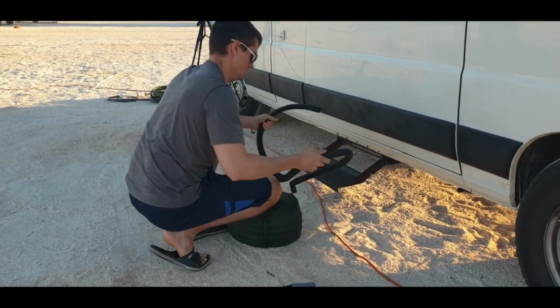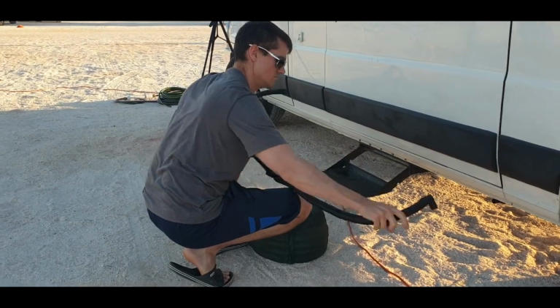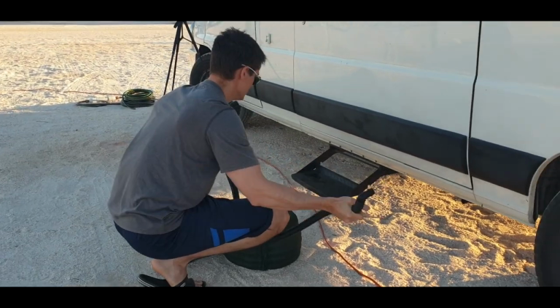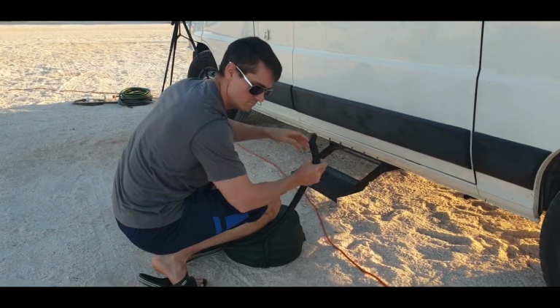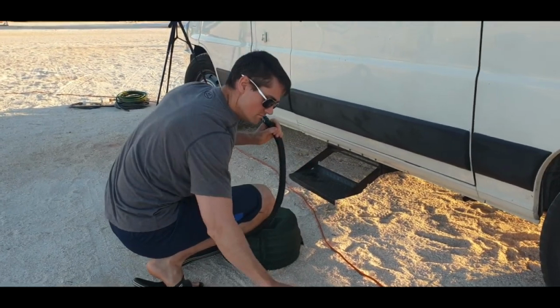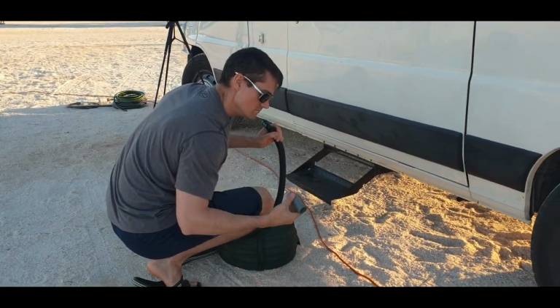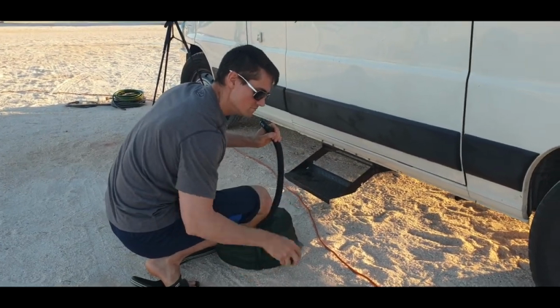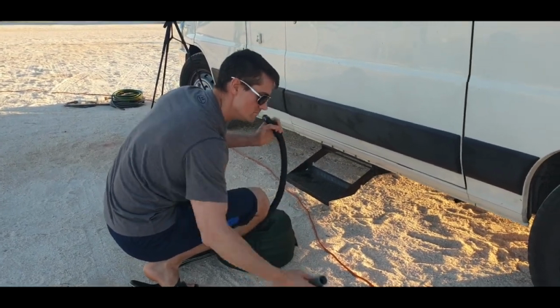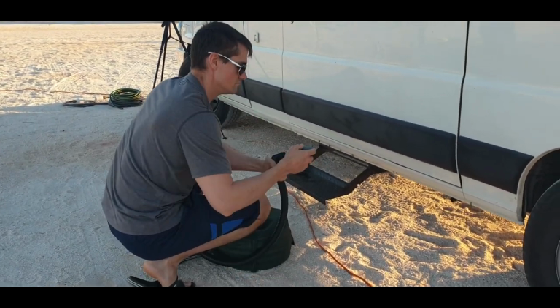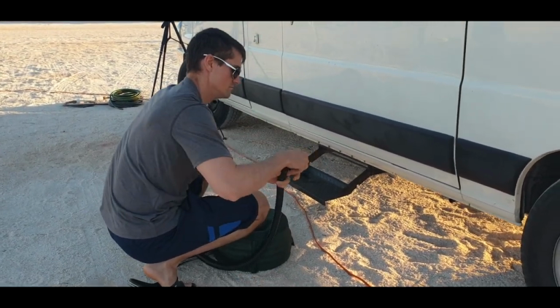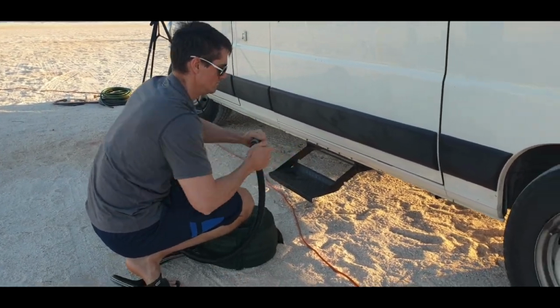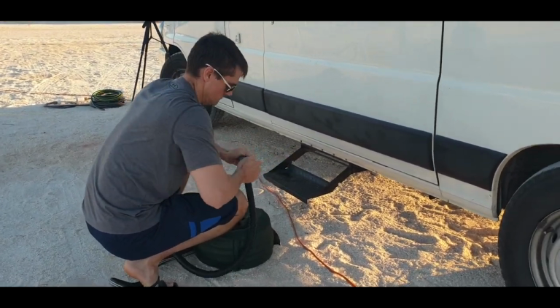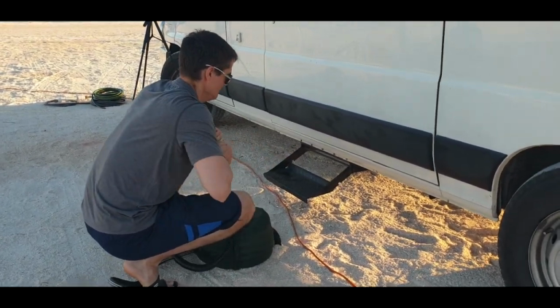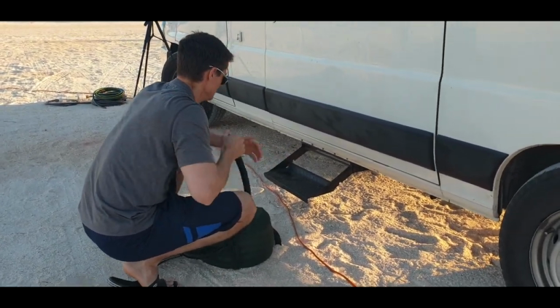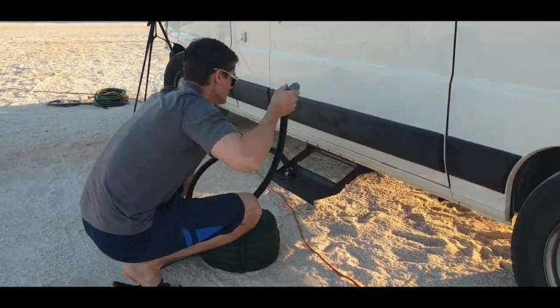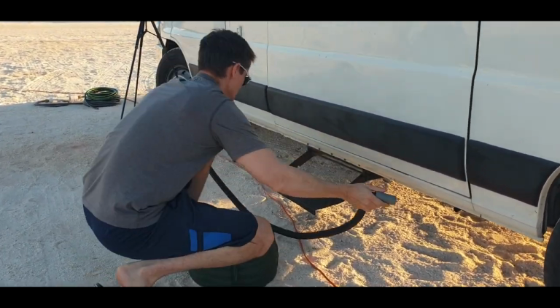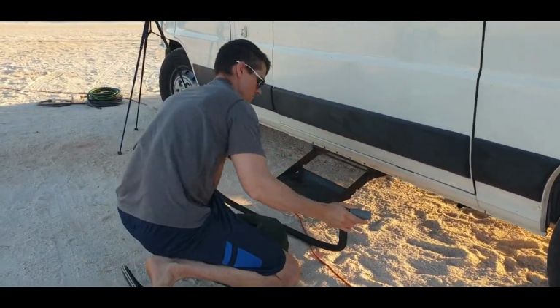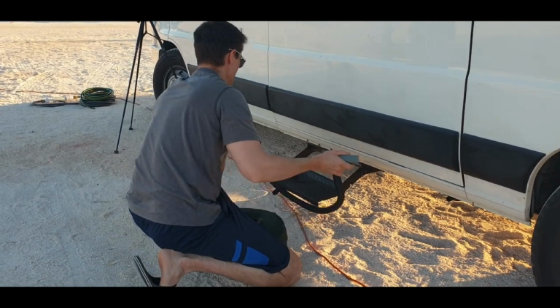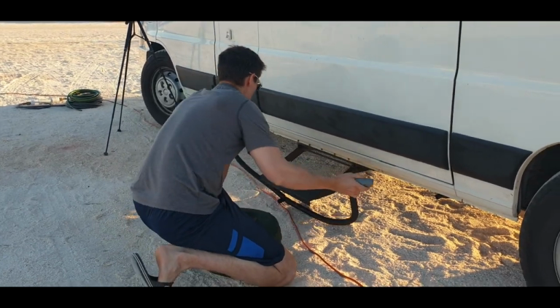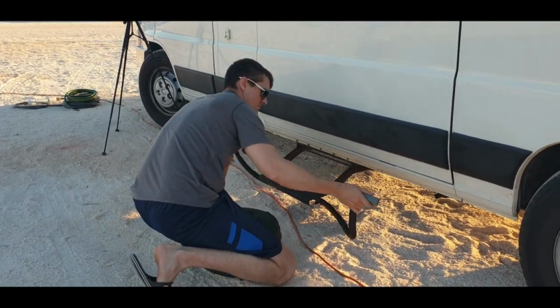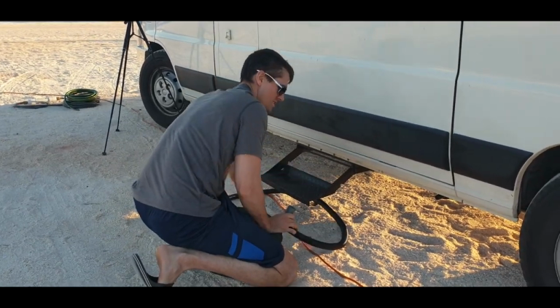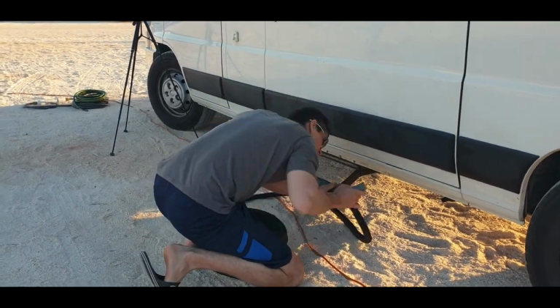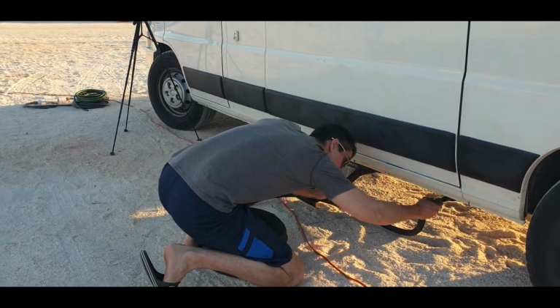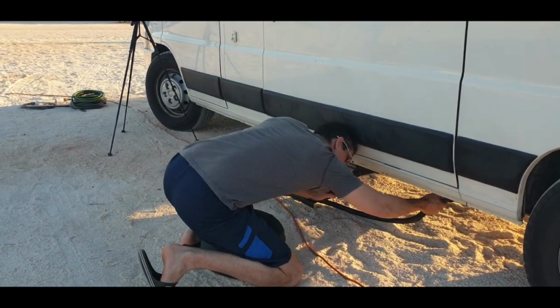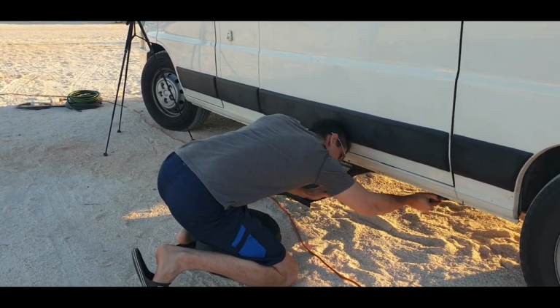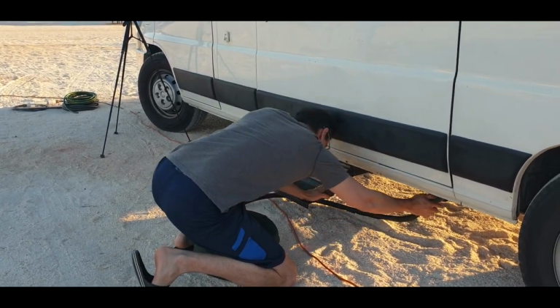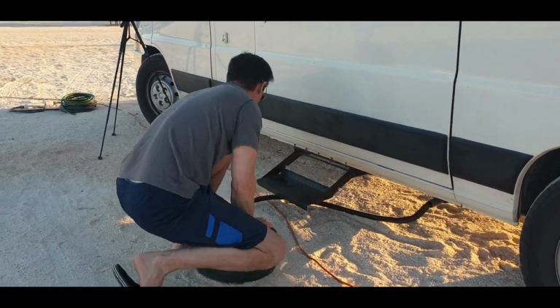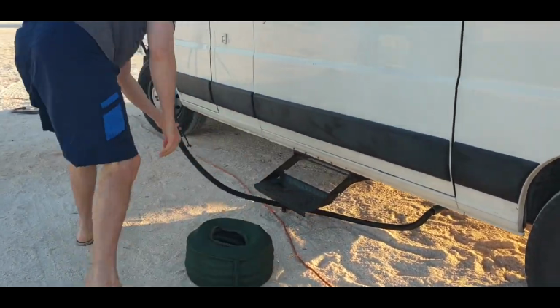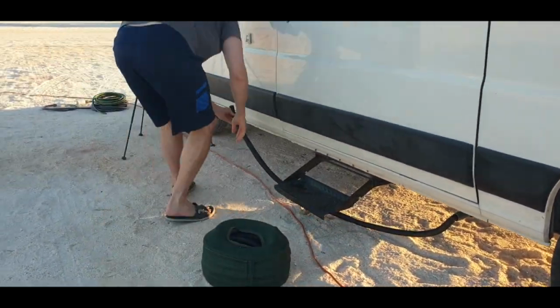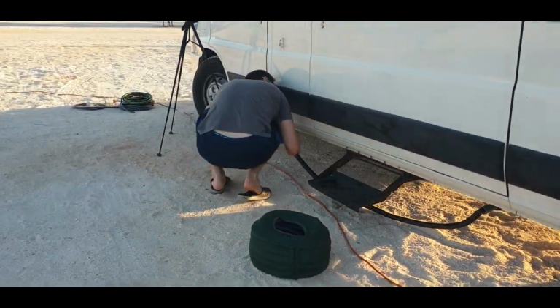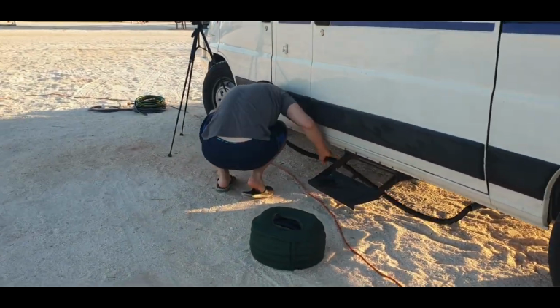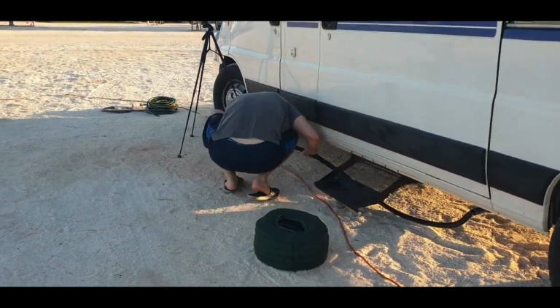Welcome back beautiful people. Today we've got uncle cam on the narration because this was such a windy day. We're going to show you how we set up our motorhome at a caravan park.